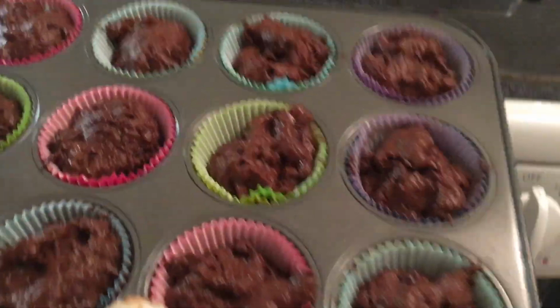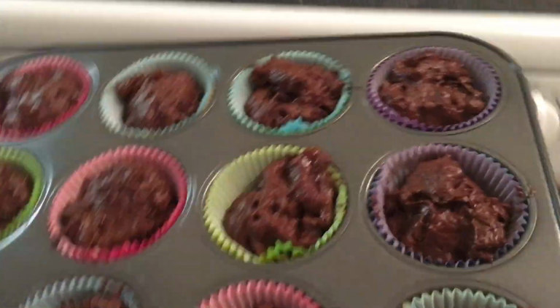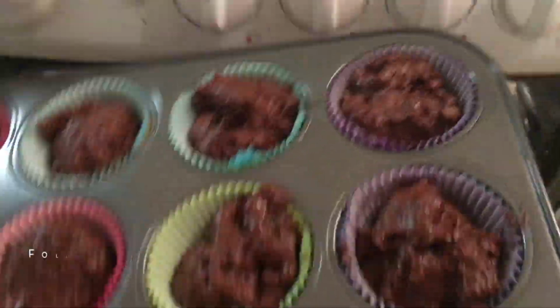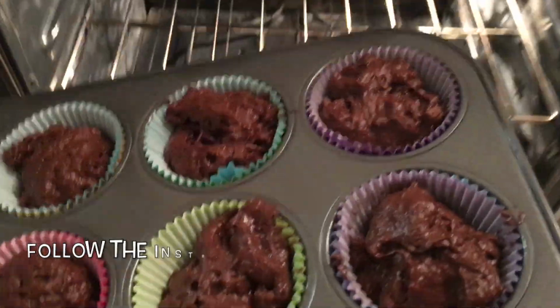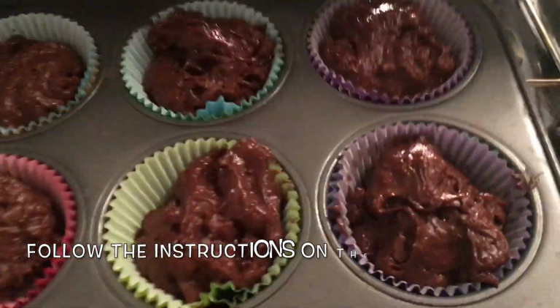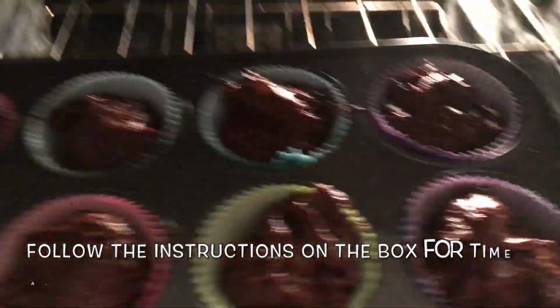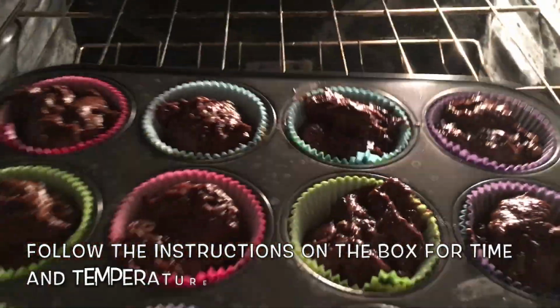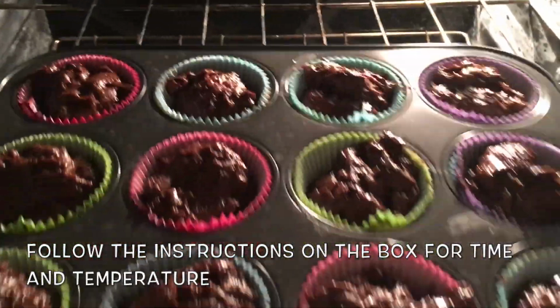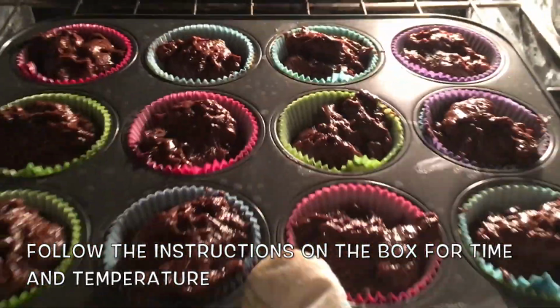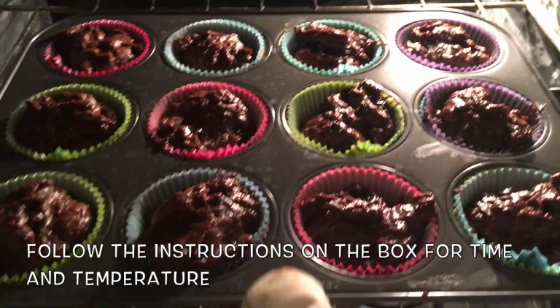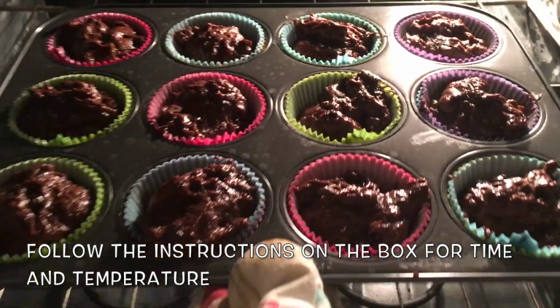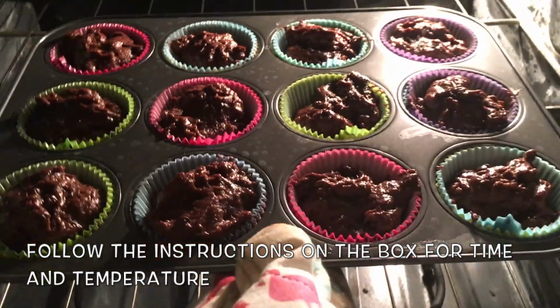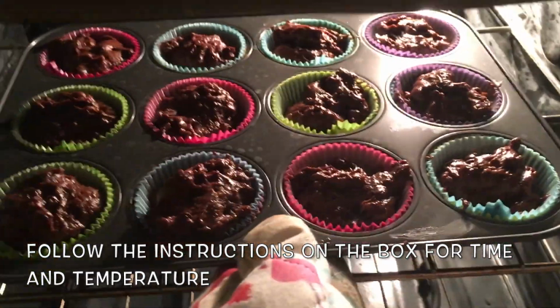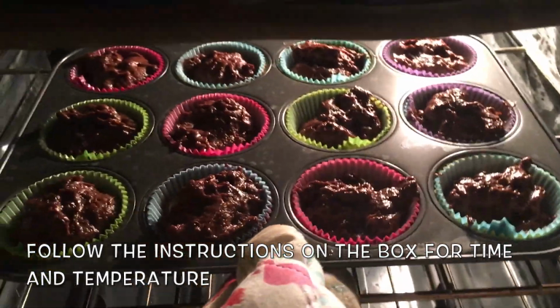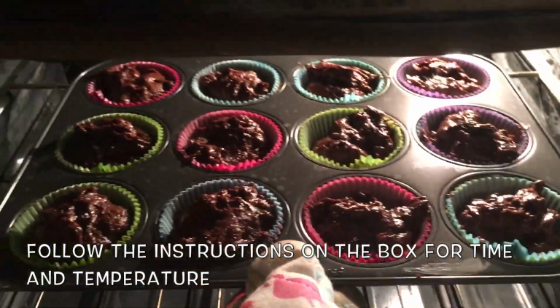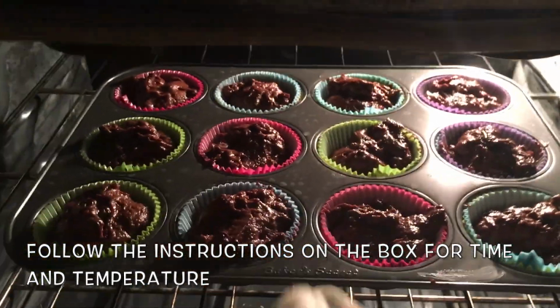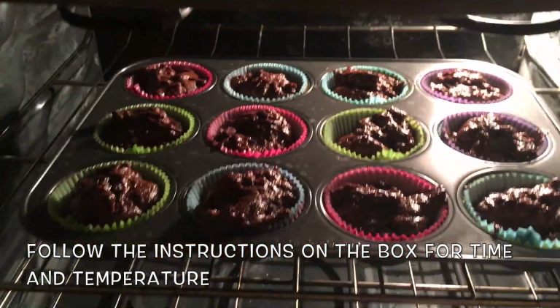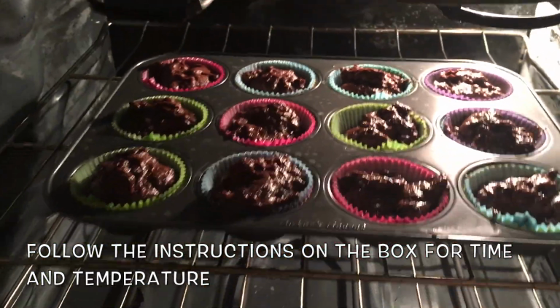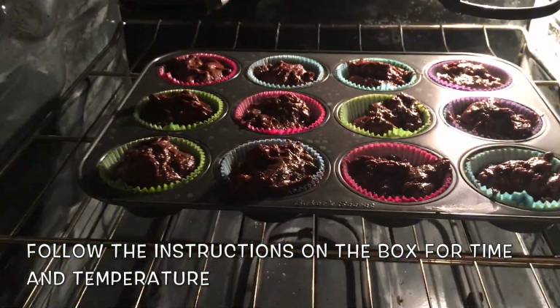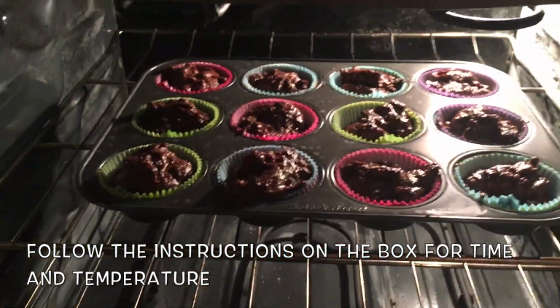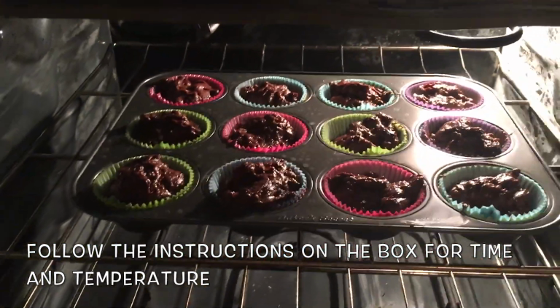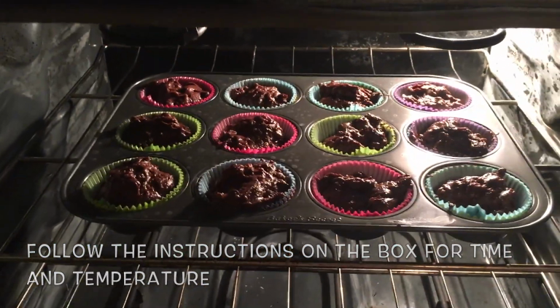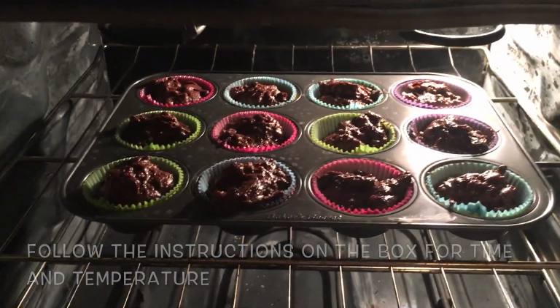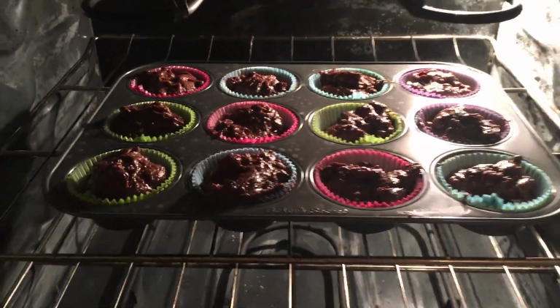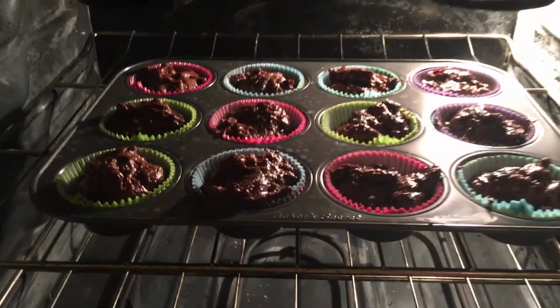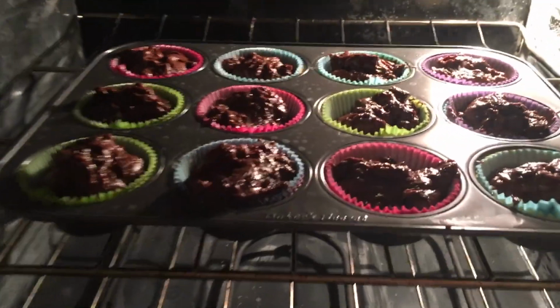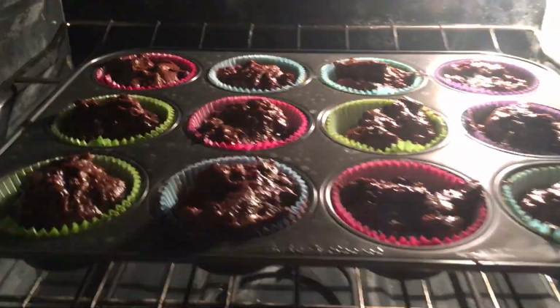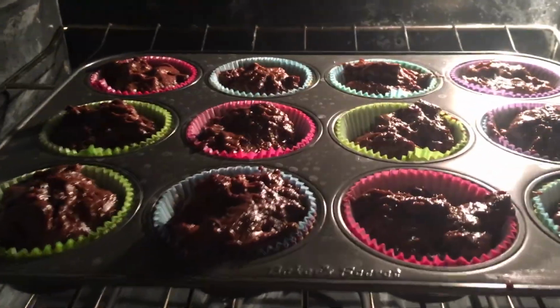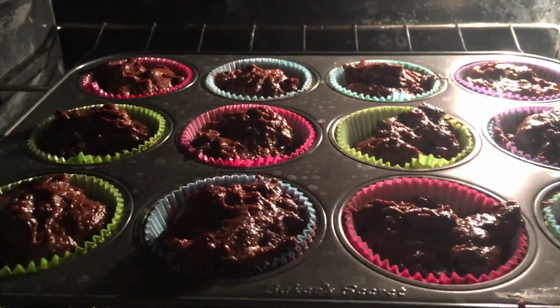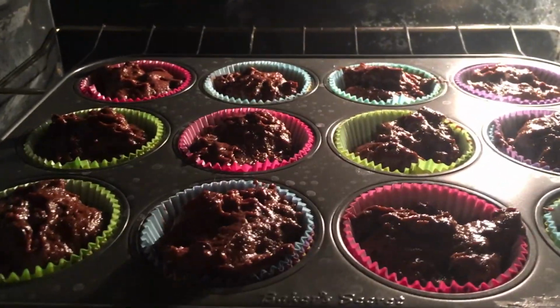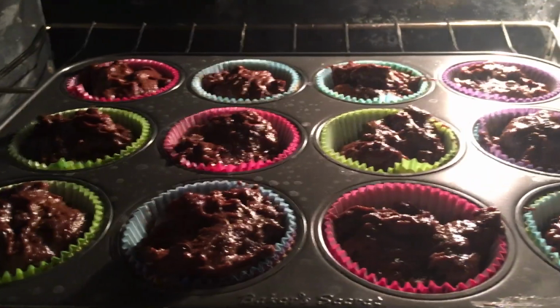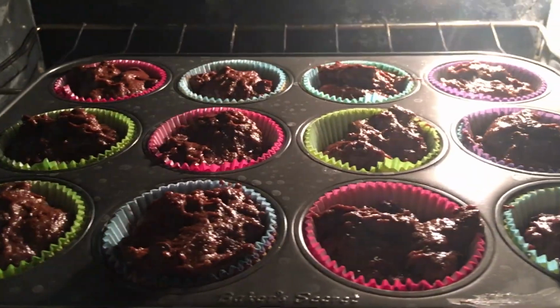Always read and follow the instructions on the box, as times and temperature may vary depending on the amount of cupcakes you decide to bake.